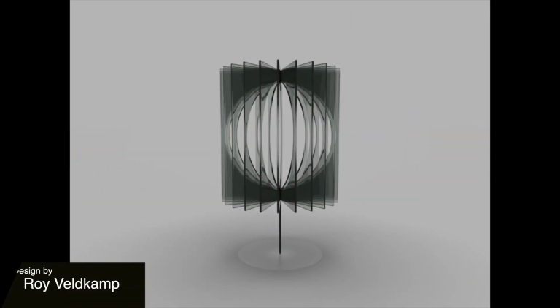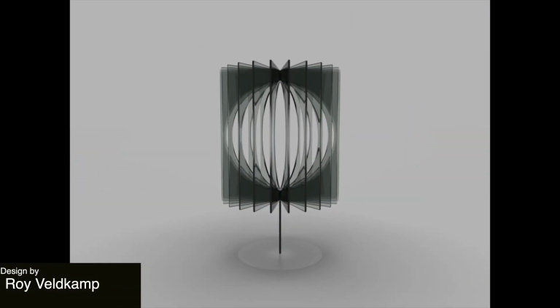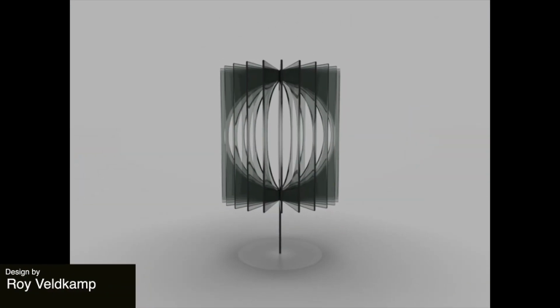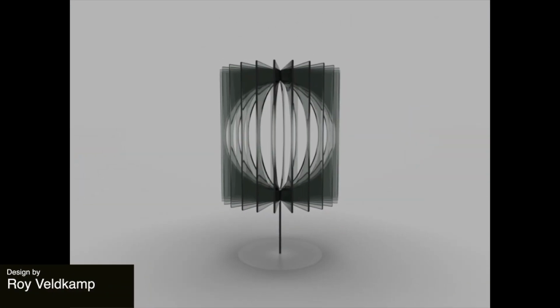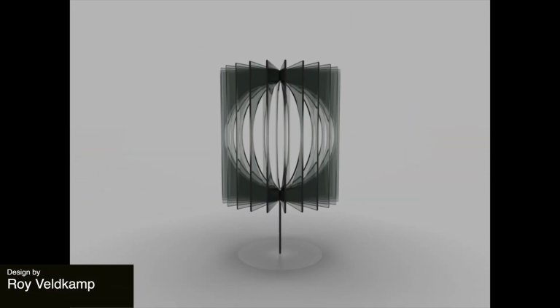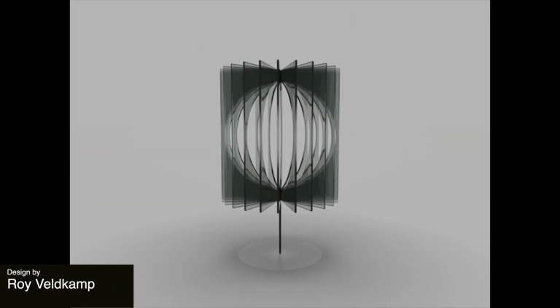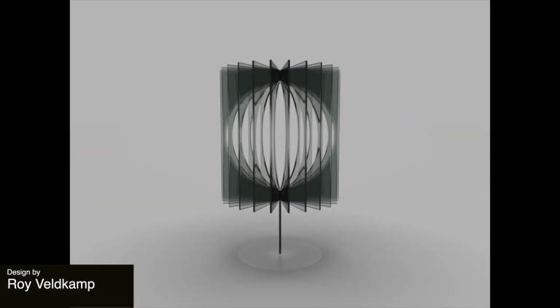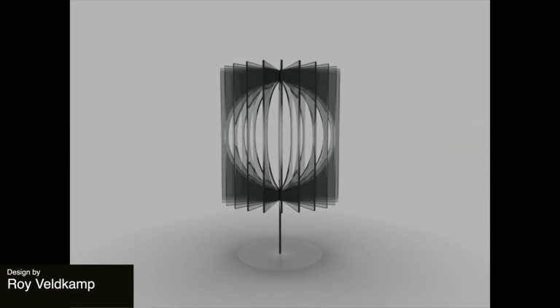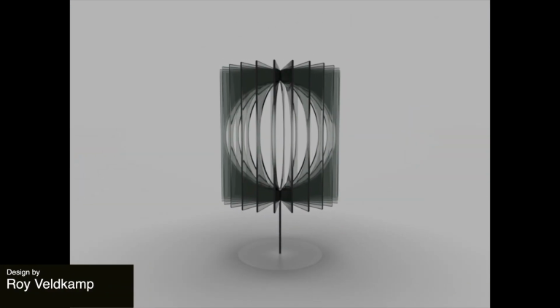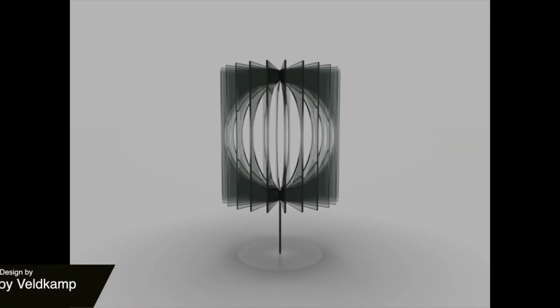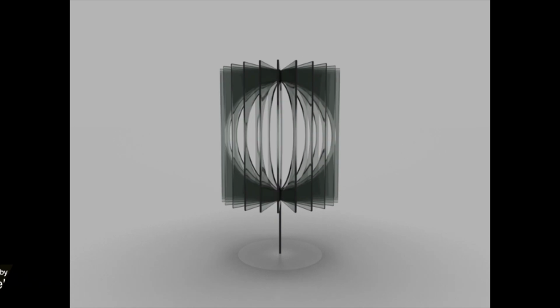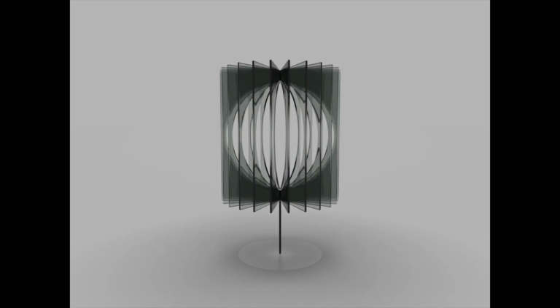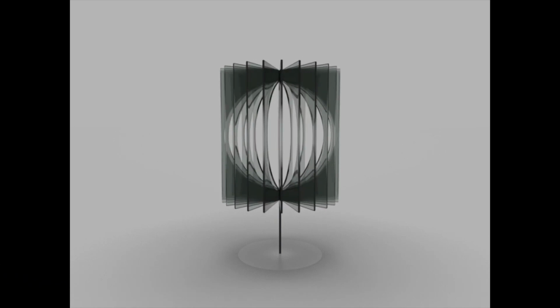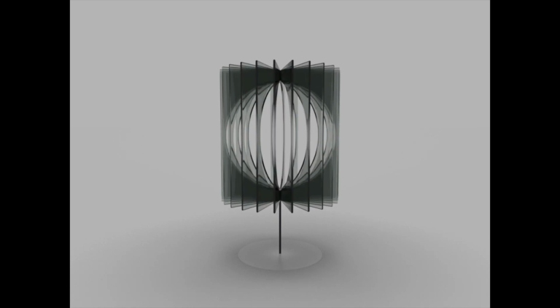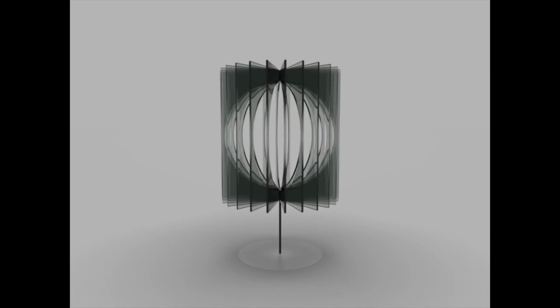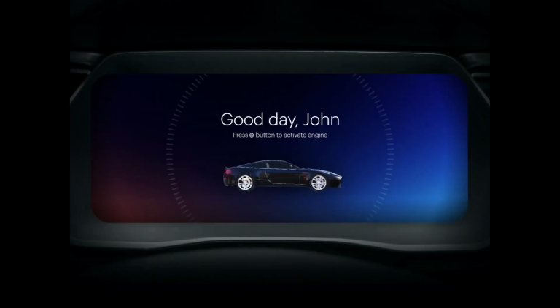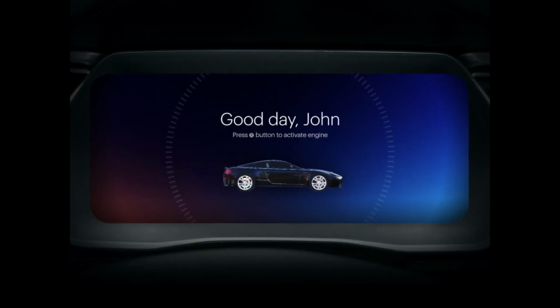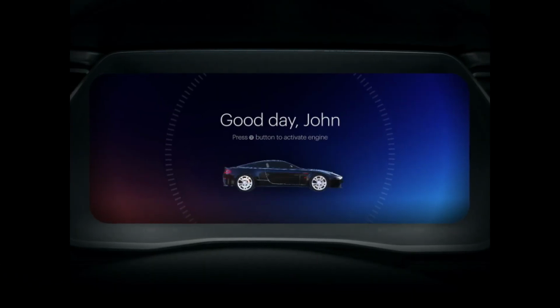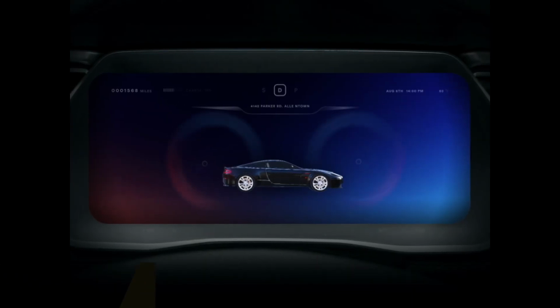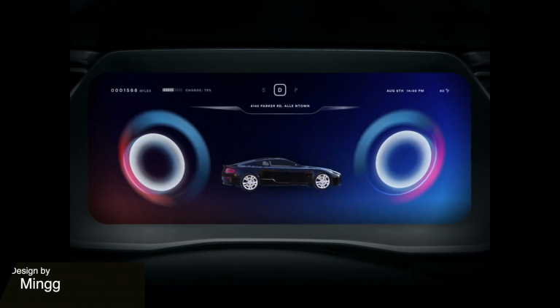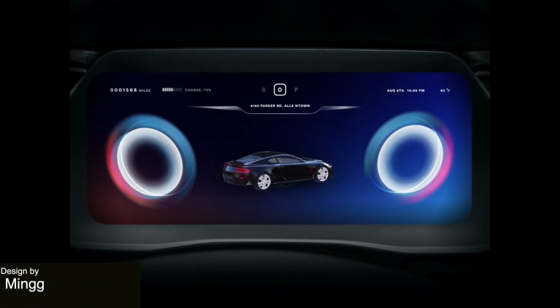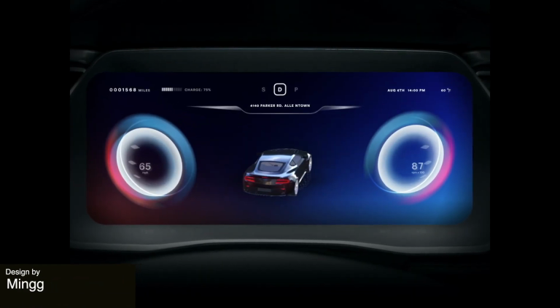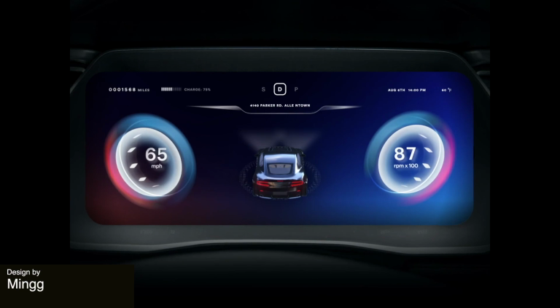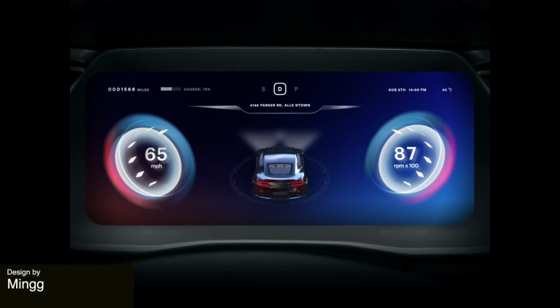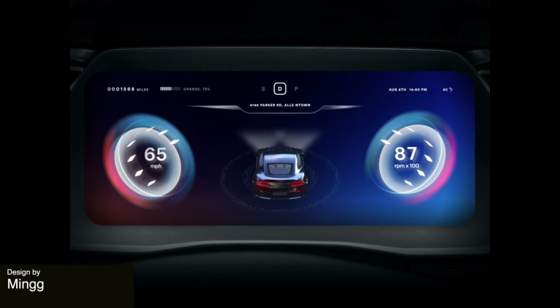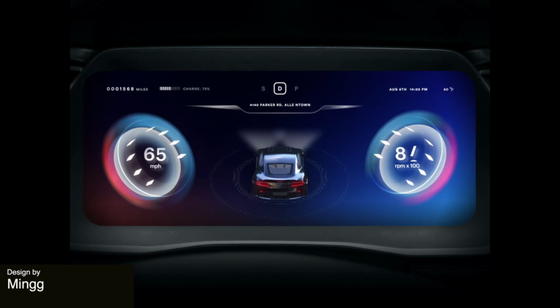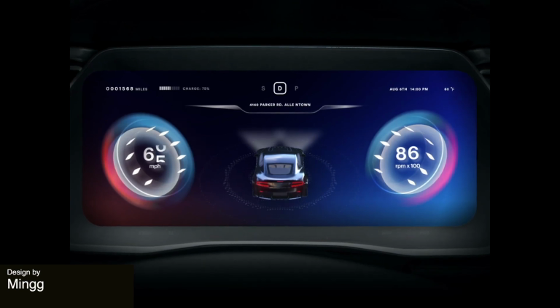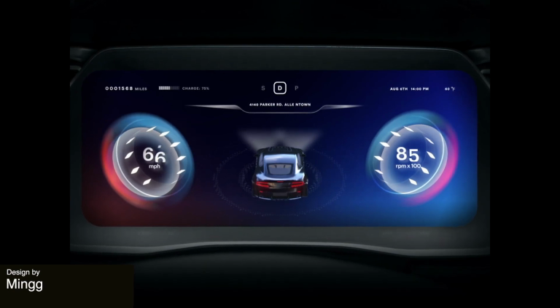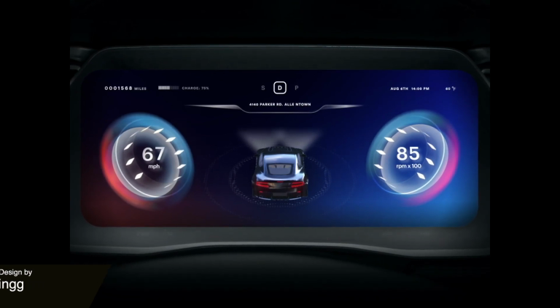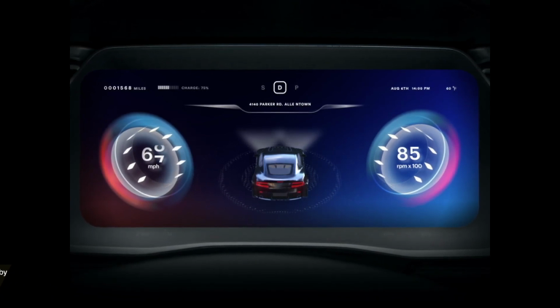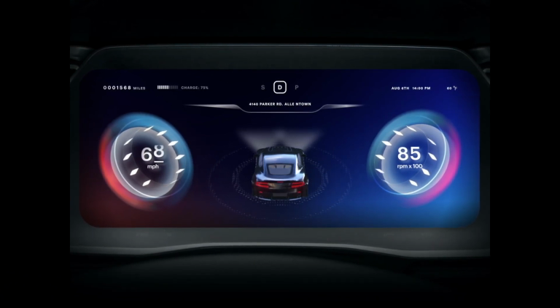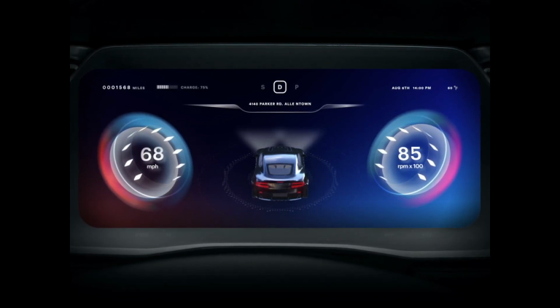We love this kinetic structure. It is both mesmerizing and elegant. This is a really cool way to display a car dashboard. We've never featured this type of animation before, so definitely a first.